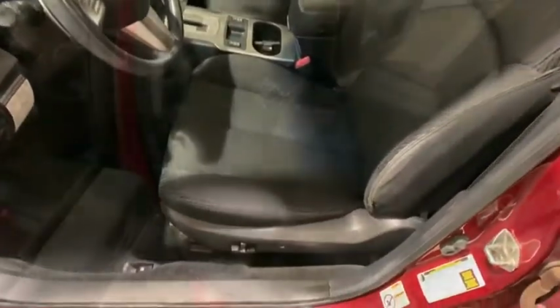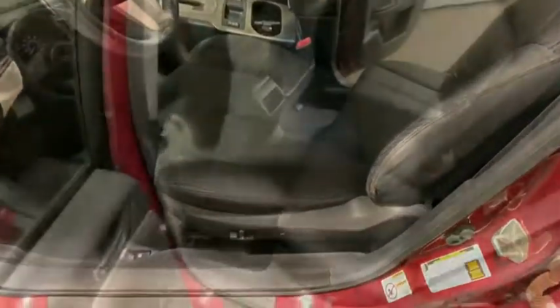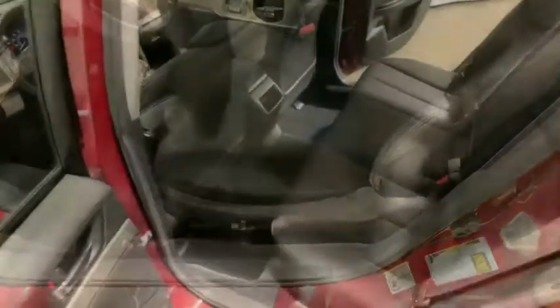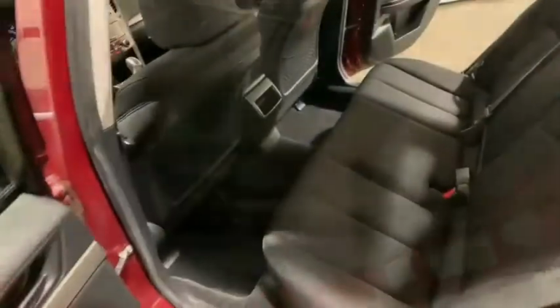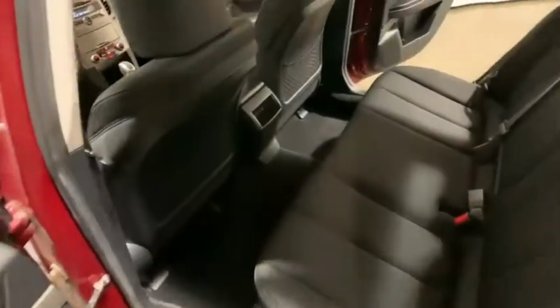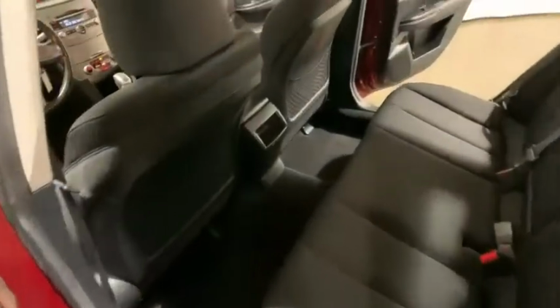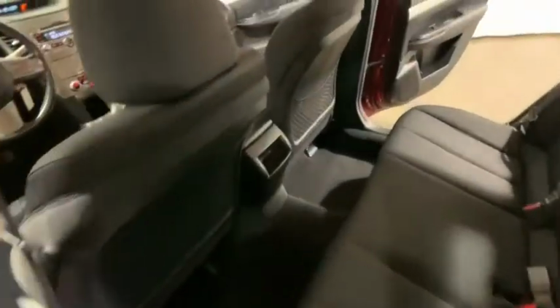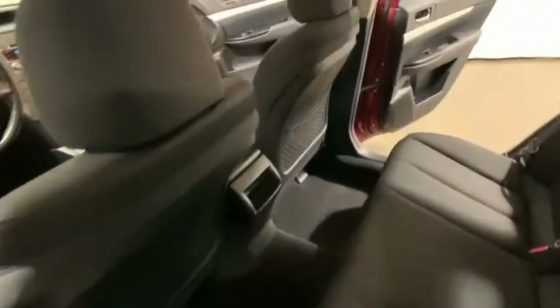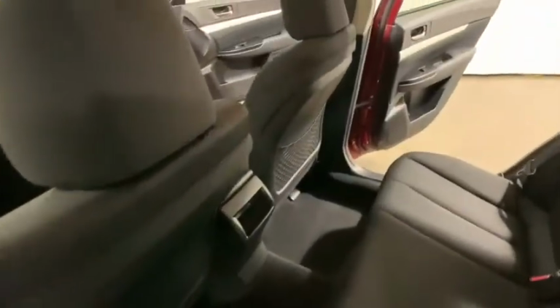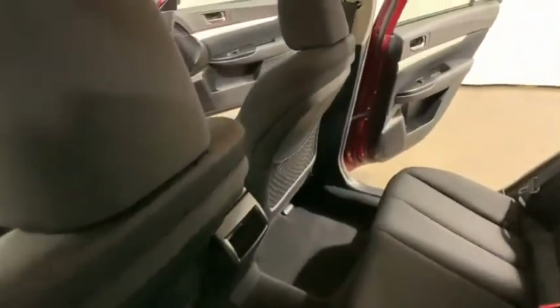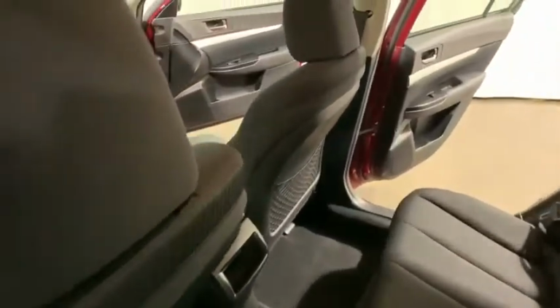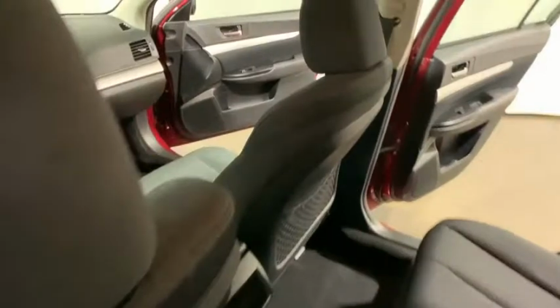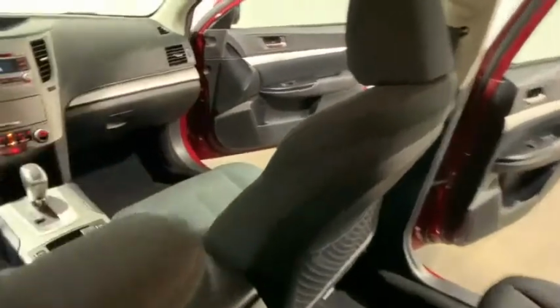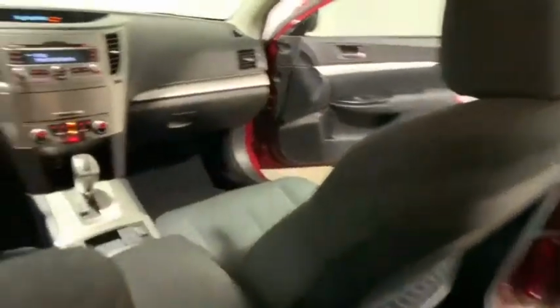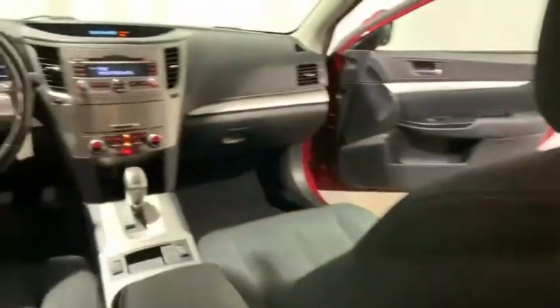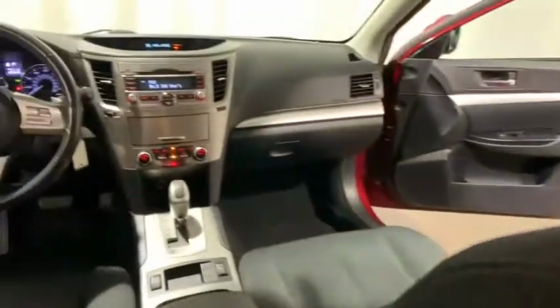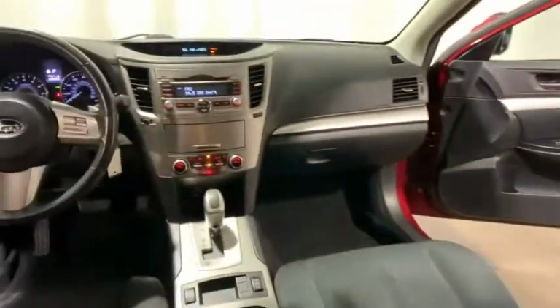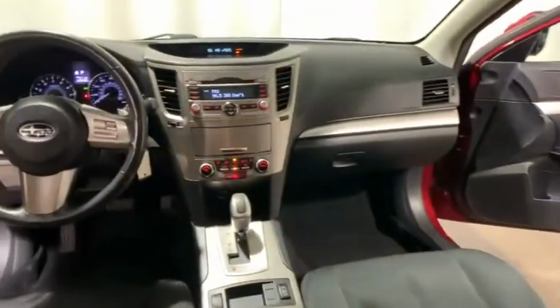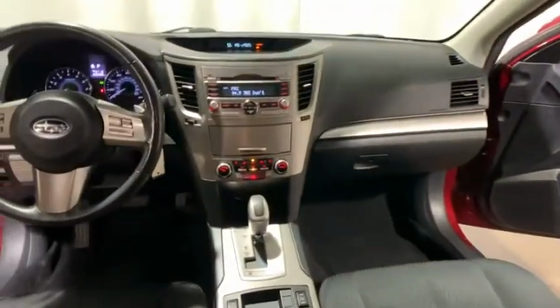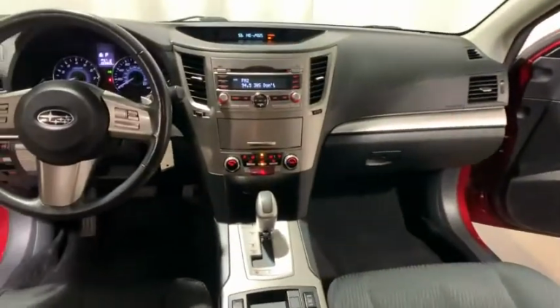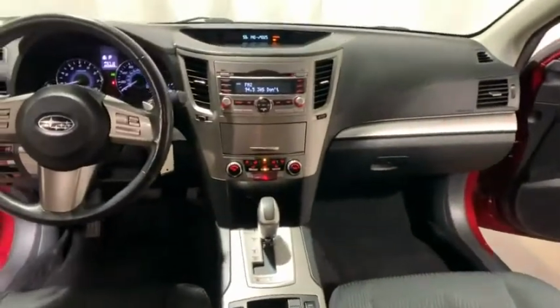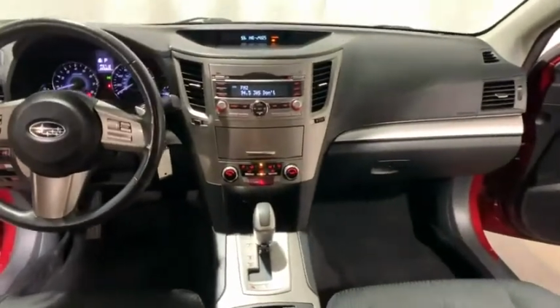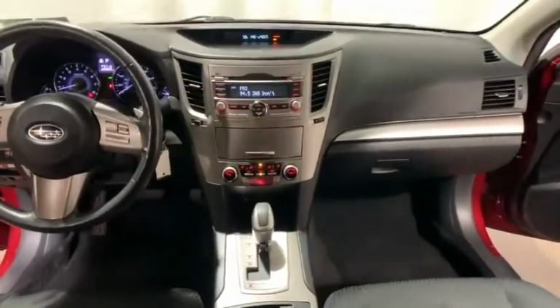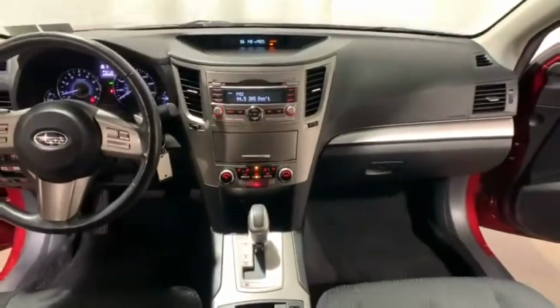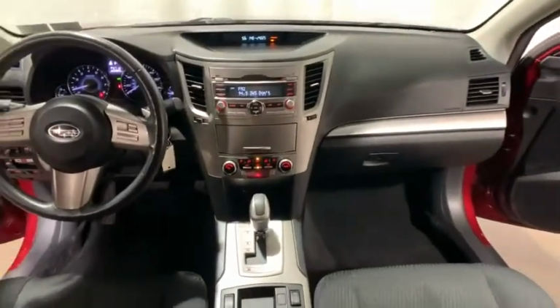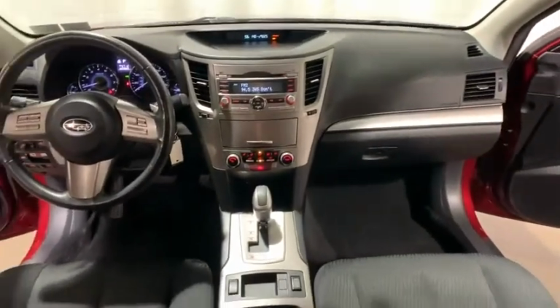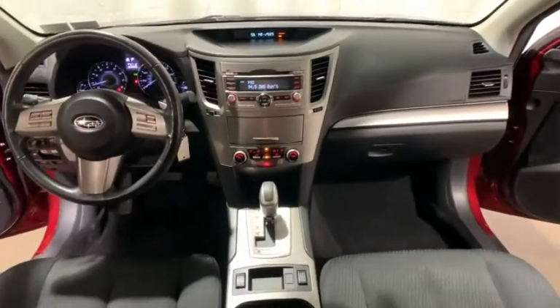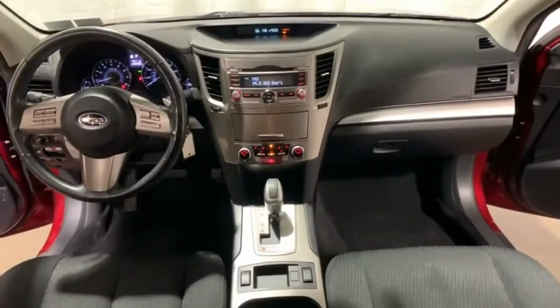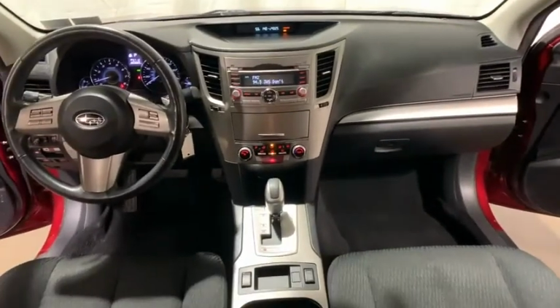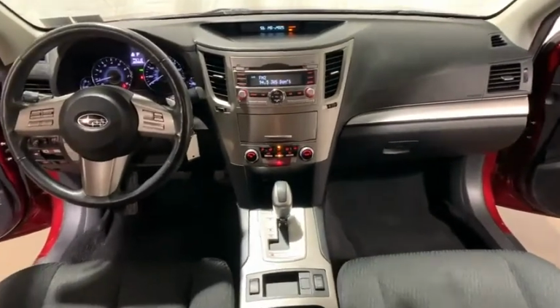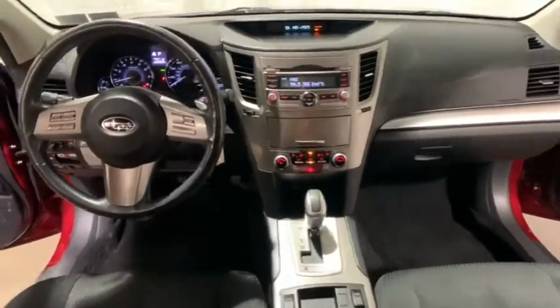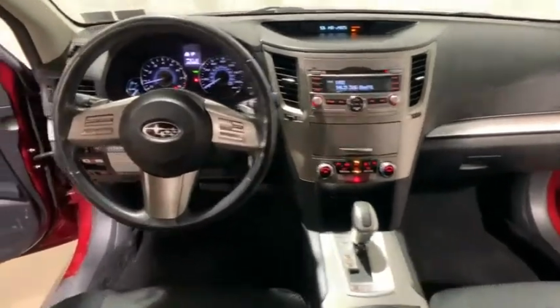Heated front seats, electronic stability control, remote keyless entry, power moonroof, brake assist, panic alarm, and tachometer.